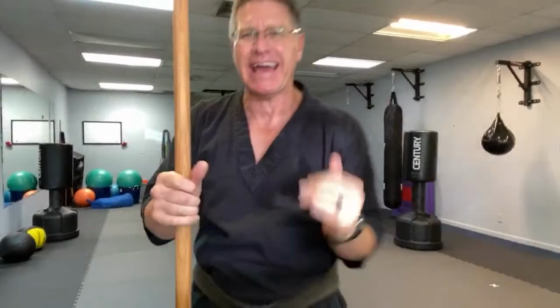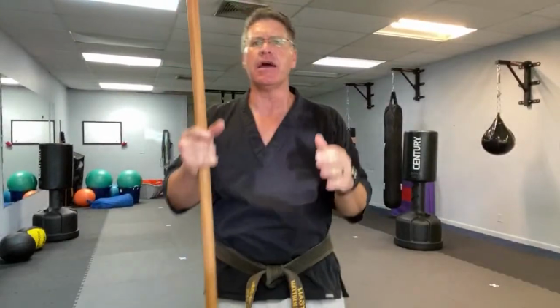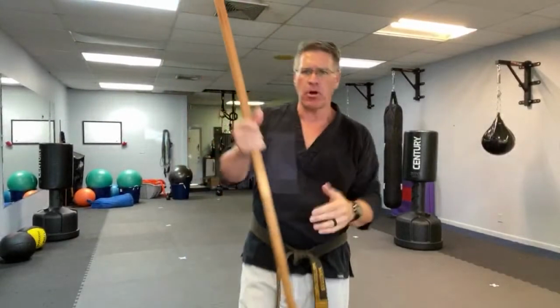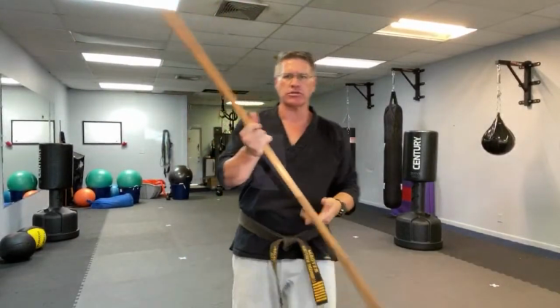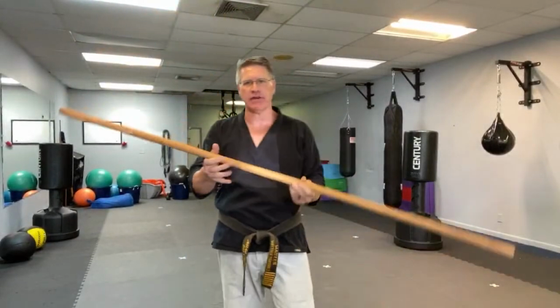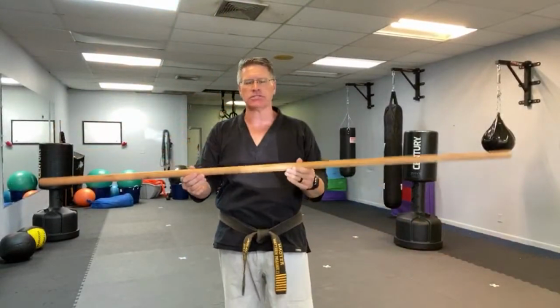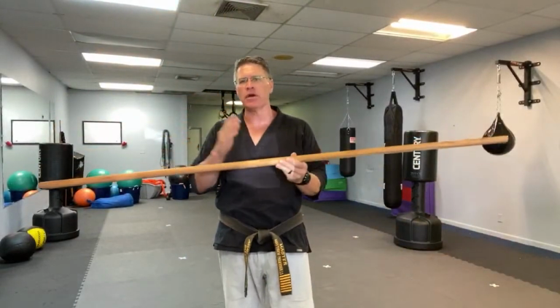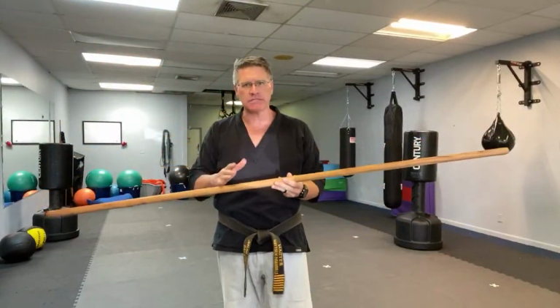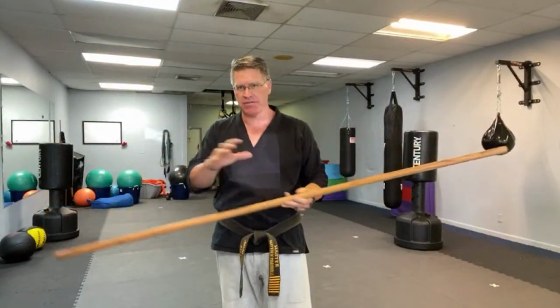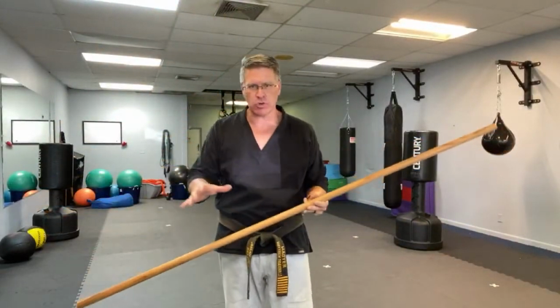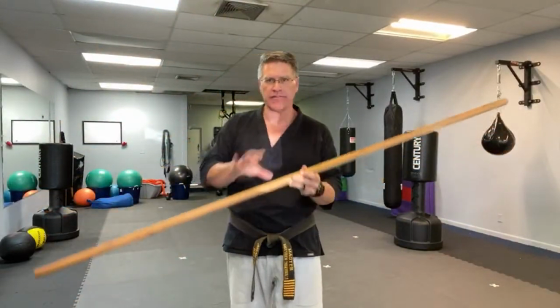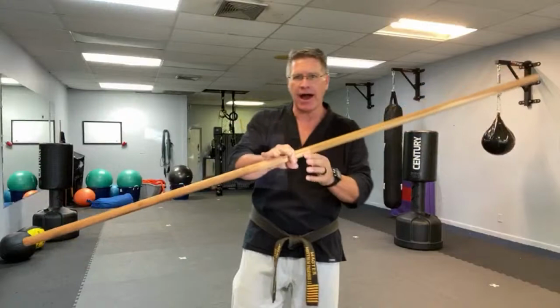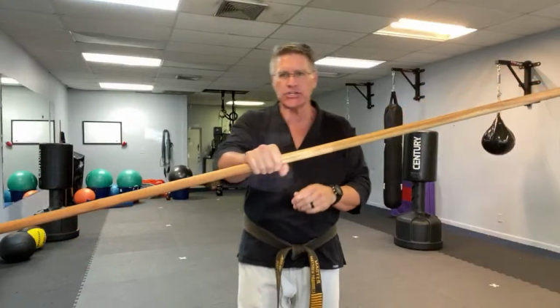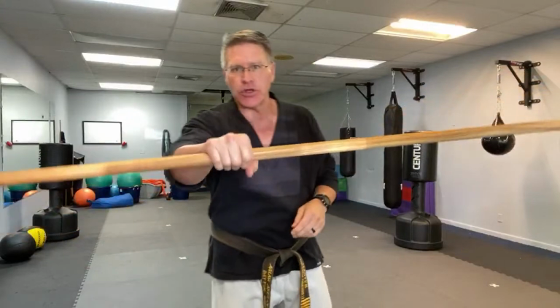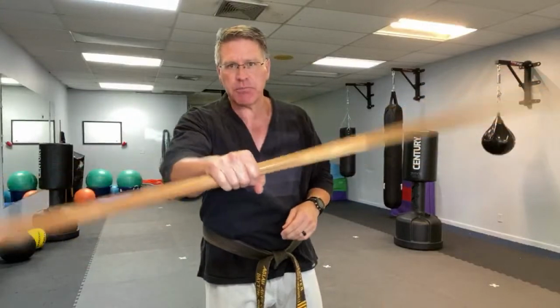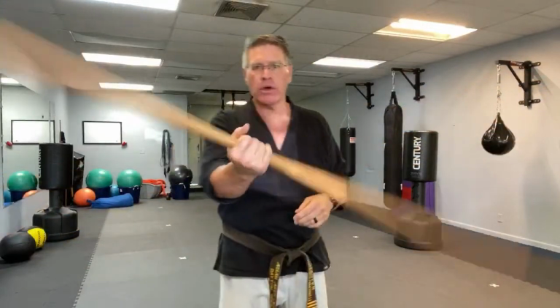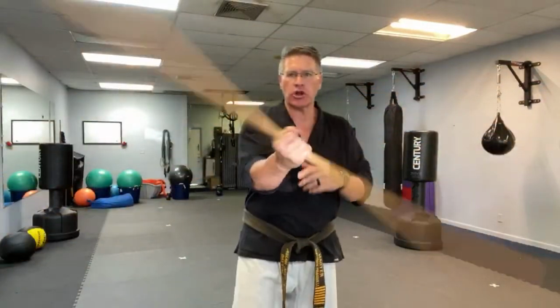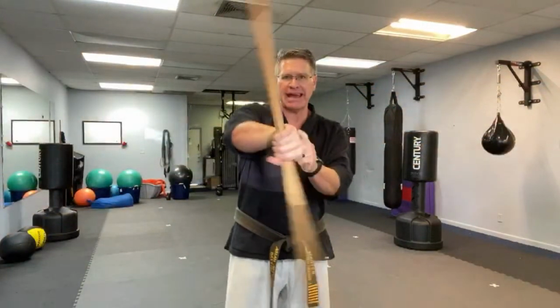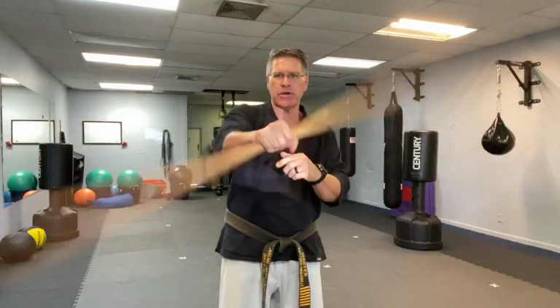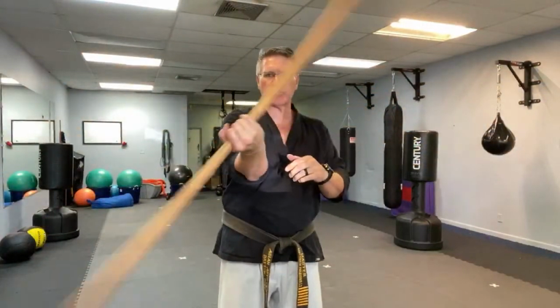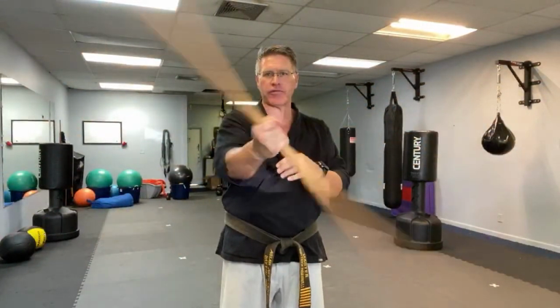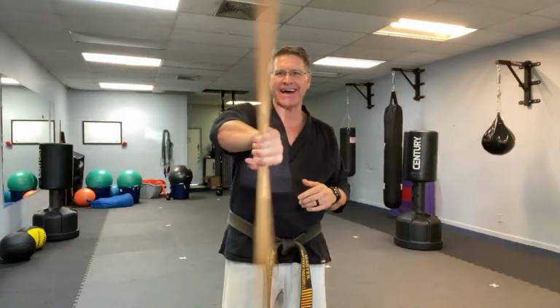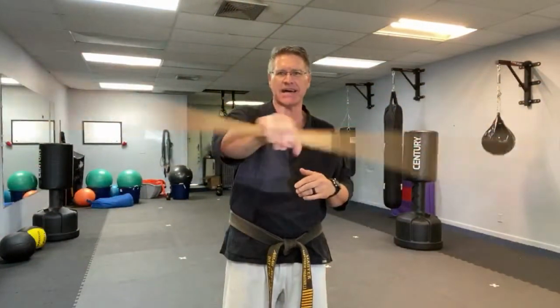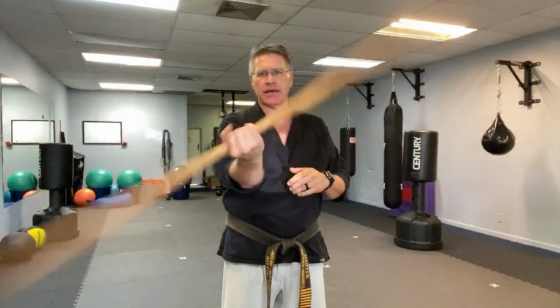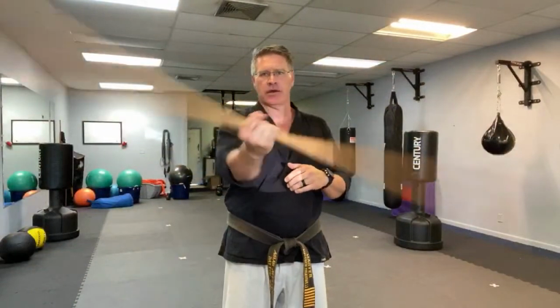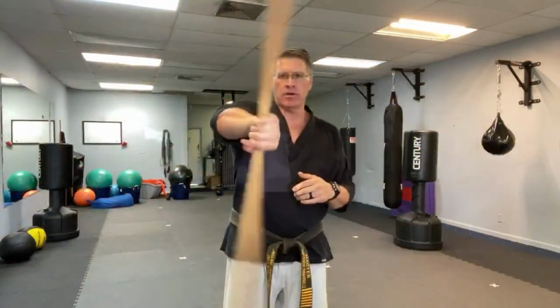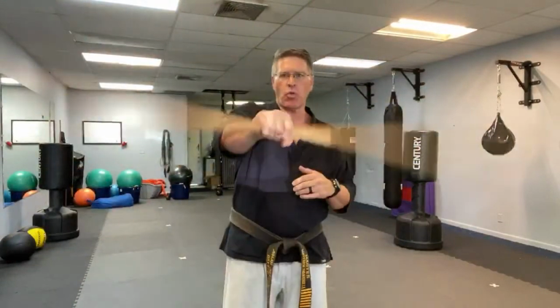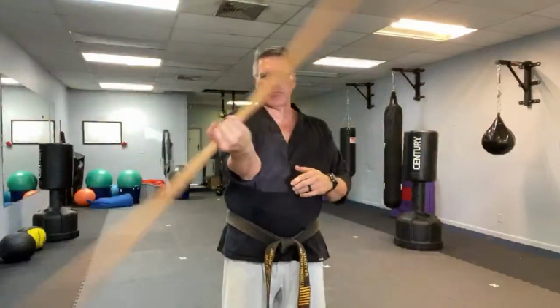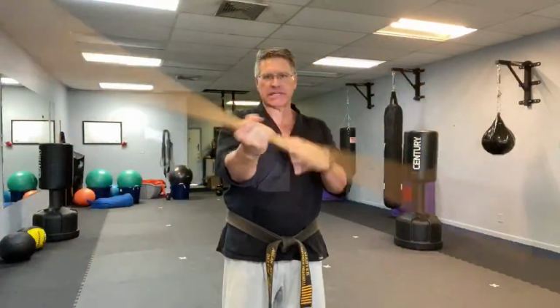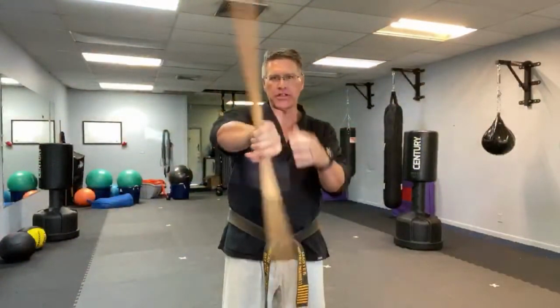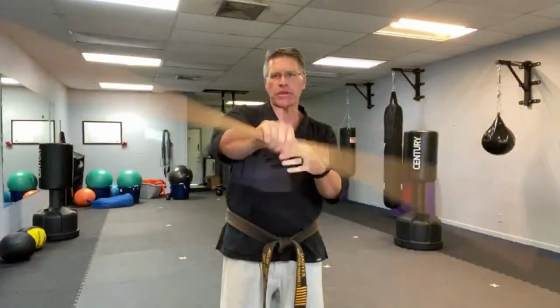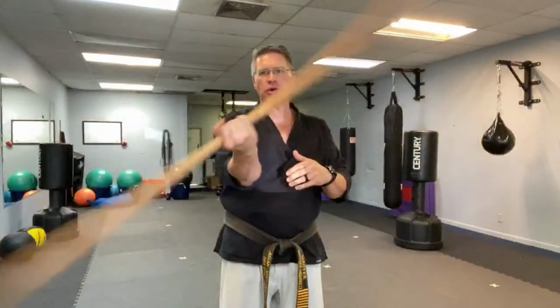Any martial arts staff — any long staff, medium-sized staff, even a shorter staff — I like to use this bo. Start with your hand in the middle. You're going to turn it from side to side, just warming up the wrist, getting the blood to flow into the joint.